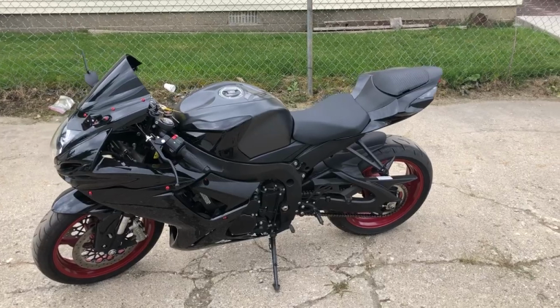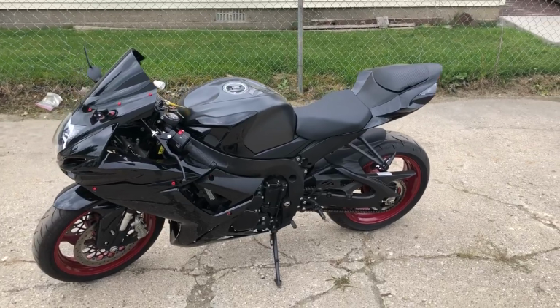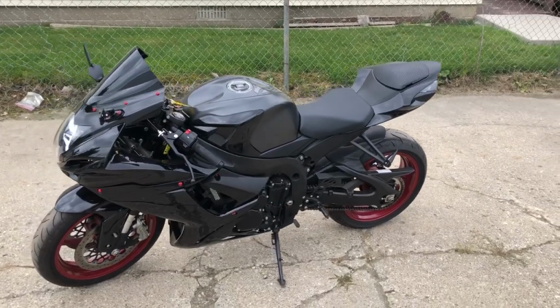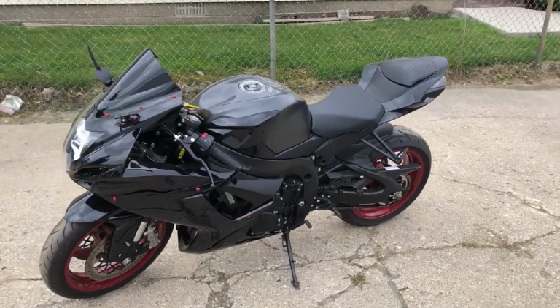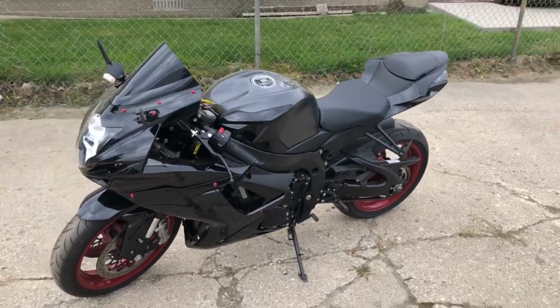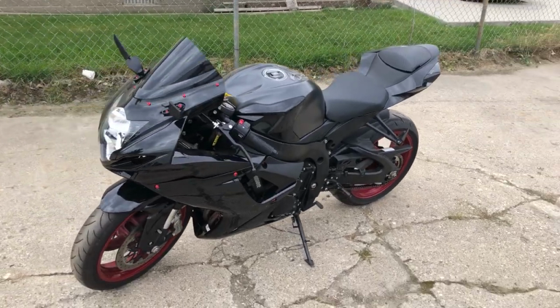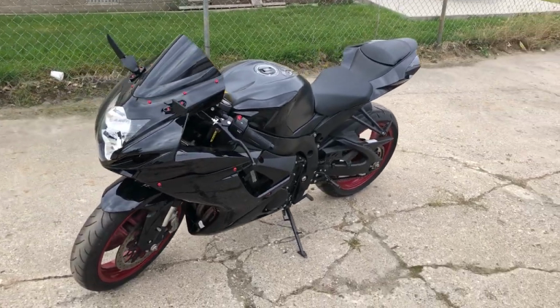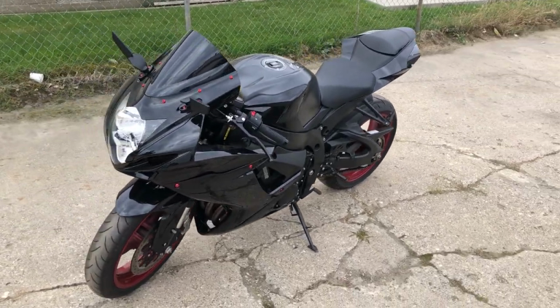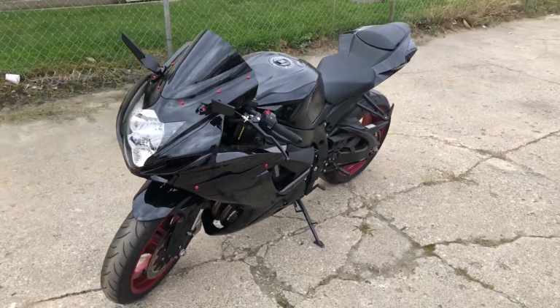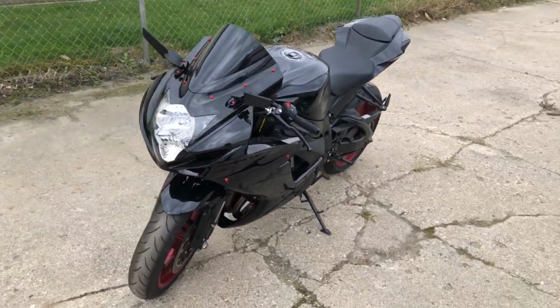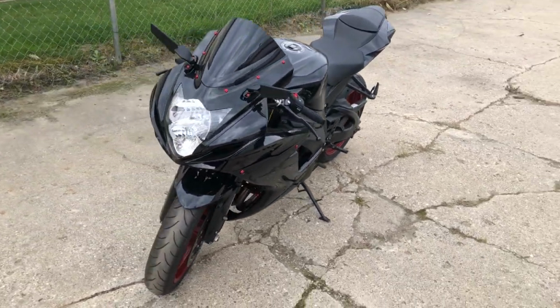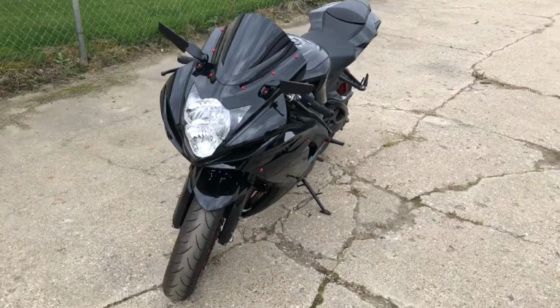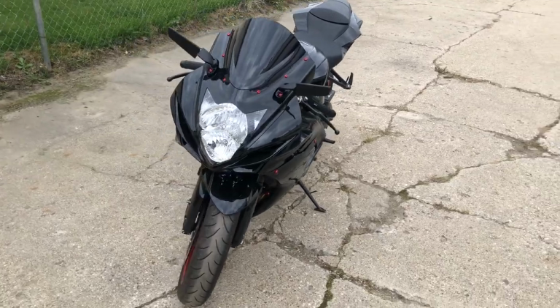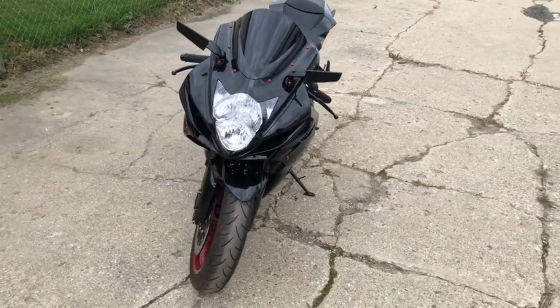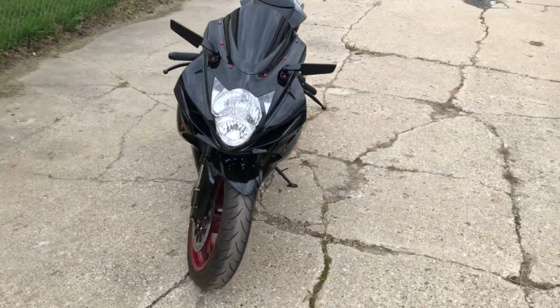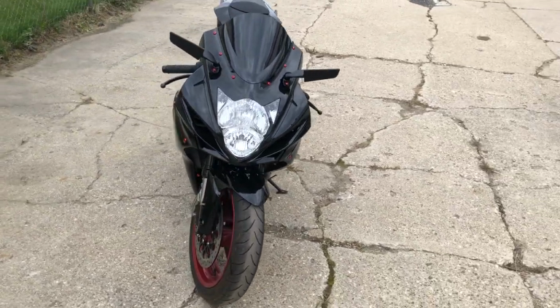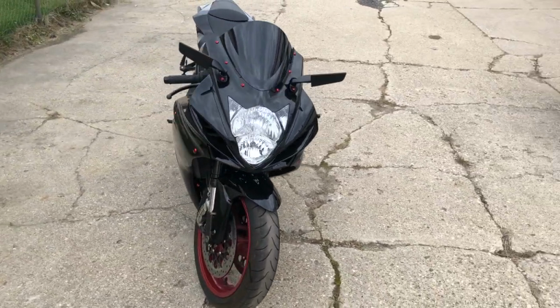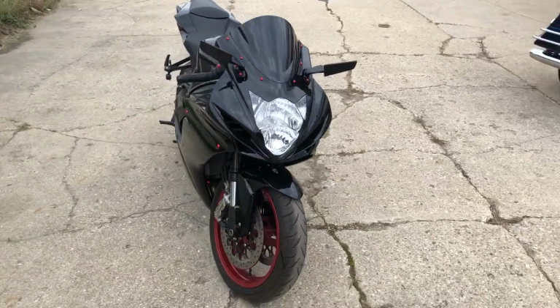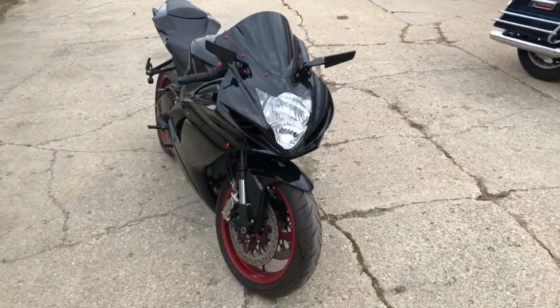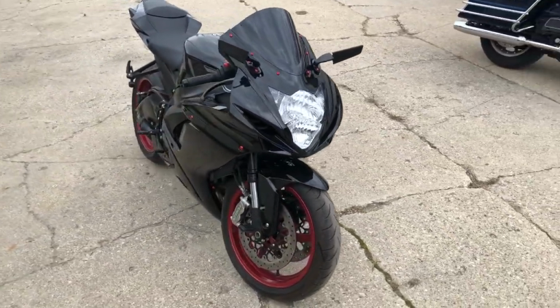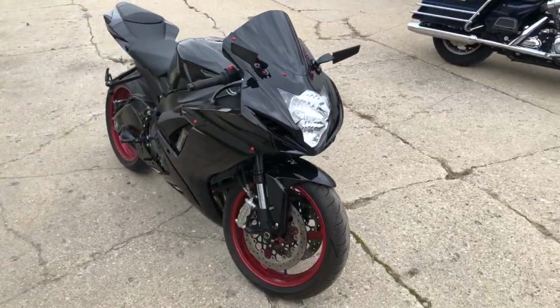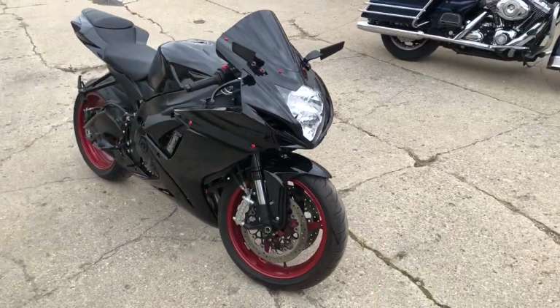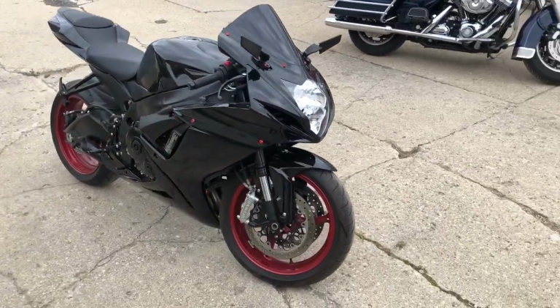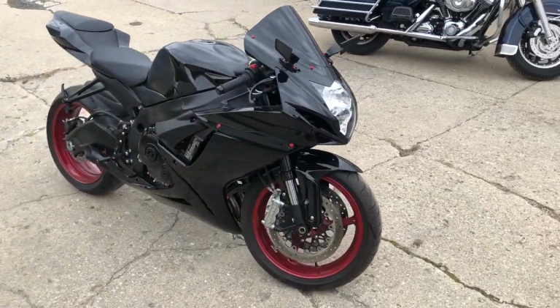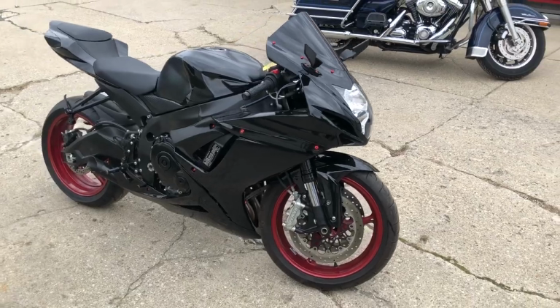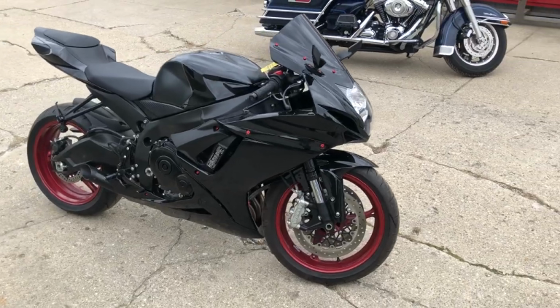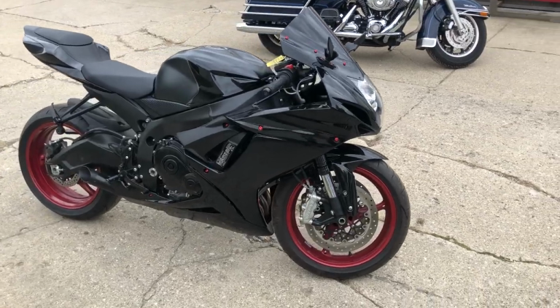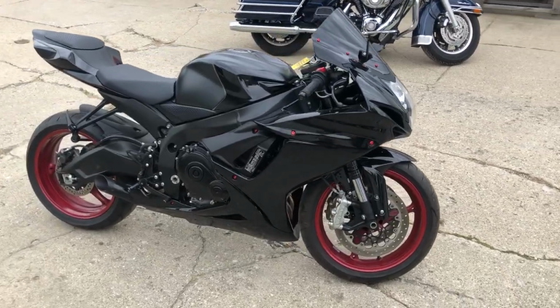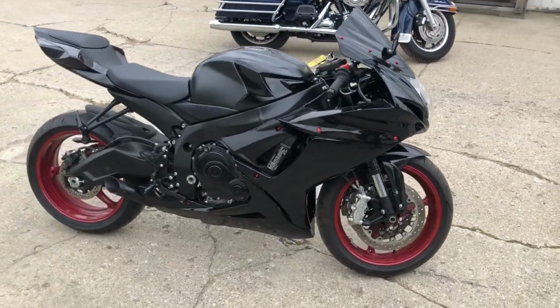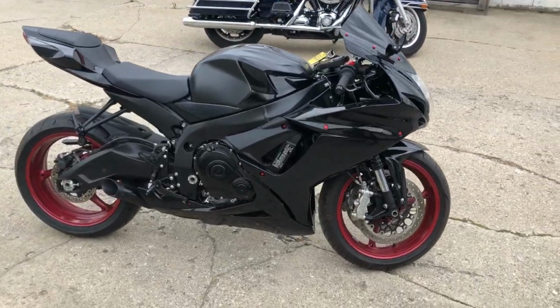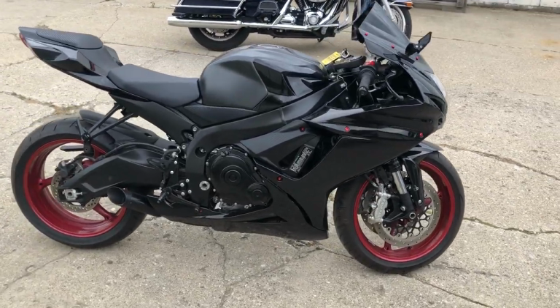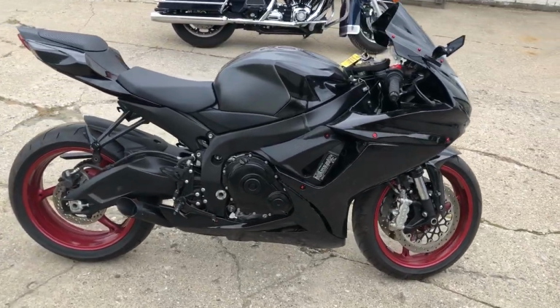Hey guys, approvalpowersports.com here doing some videos on some stuff that just came into the showroom. Check this out — a 2017 Gixxer 600, only 3,442 miles, got the two-tone black charcoal with the red trim. Nice clean Gixxer, don't miss this one.